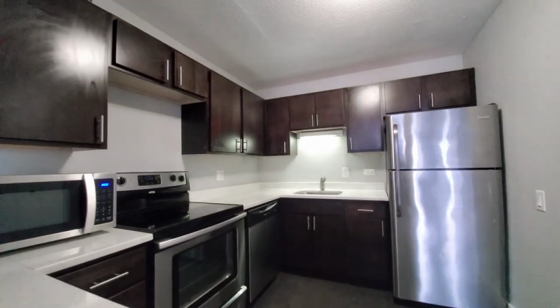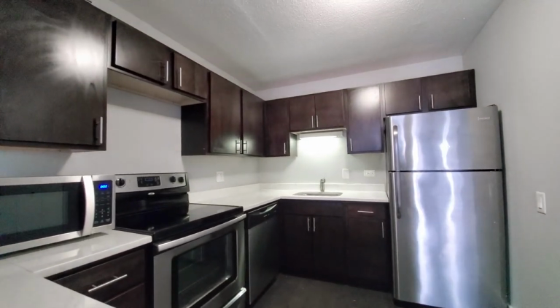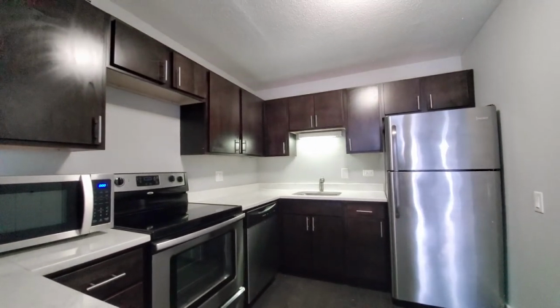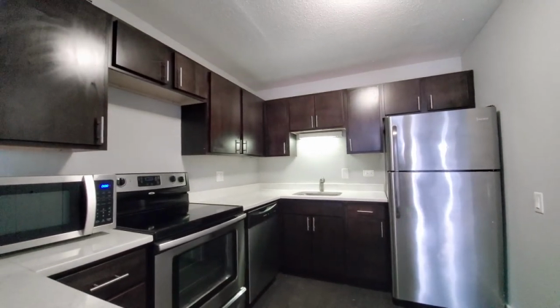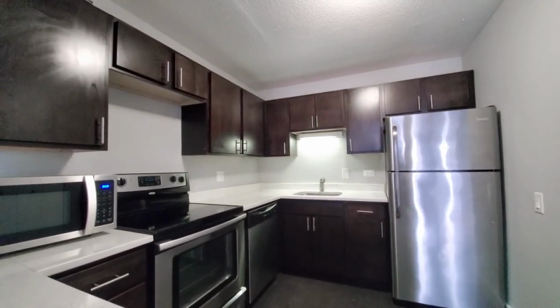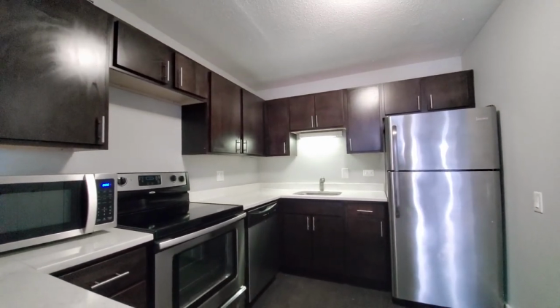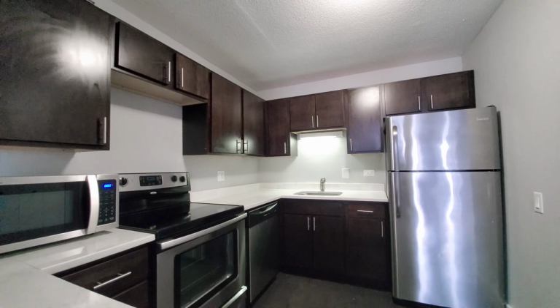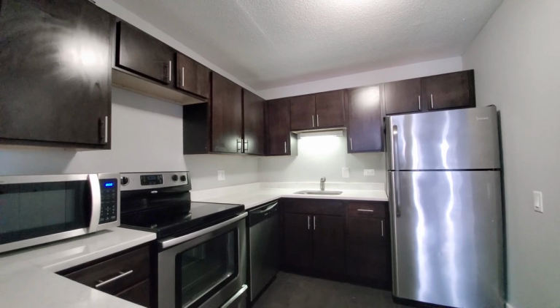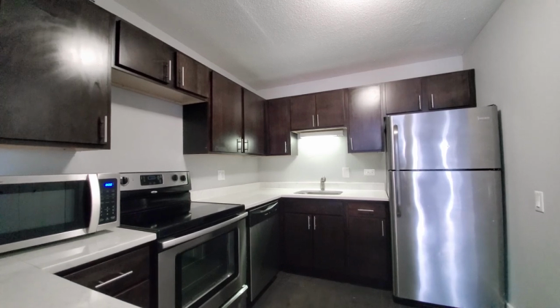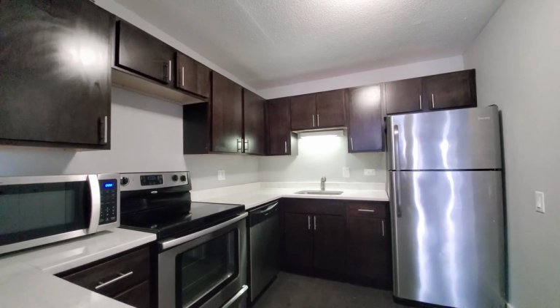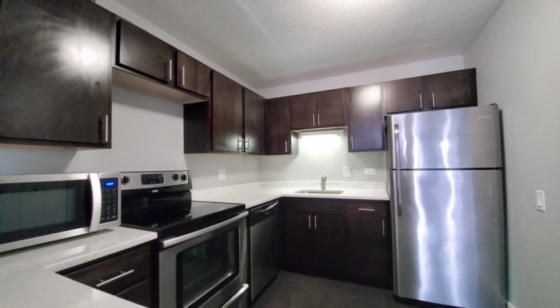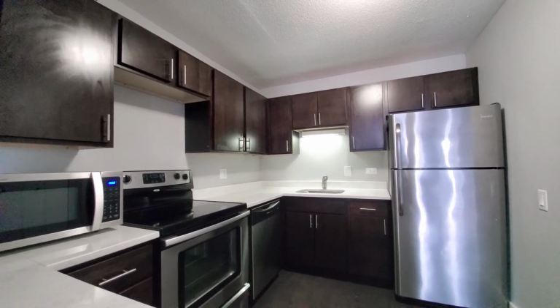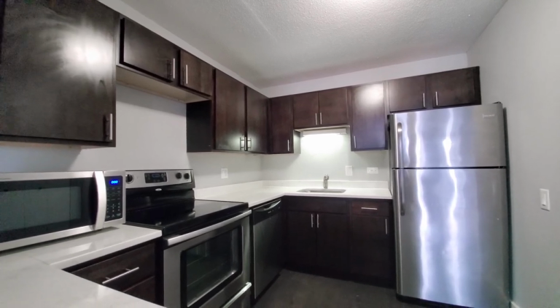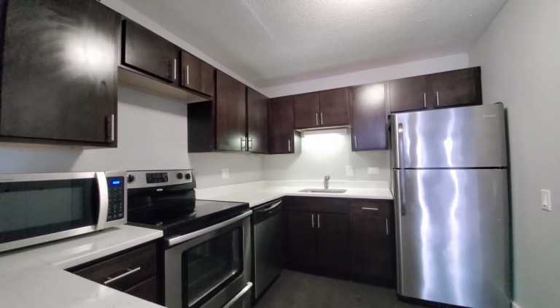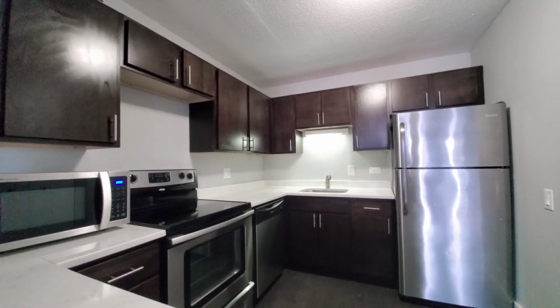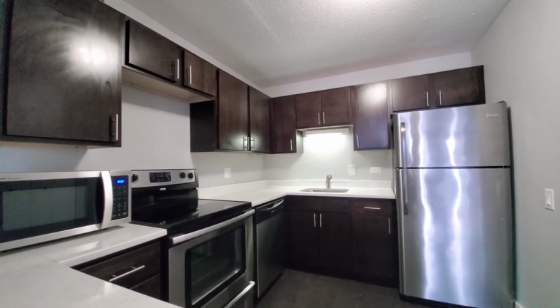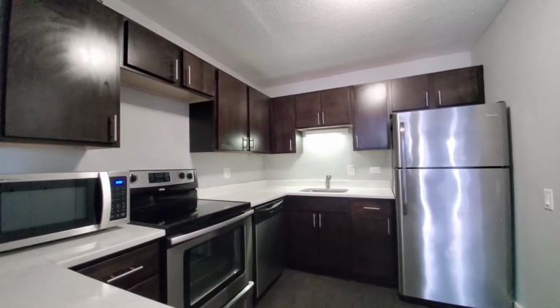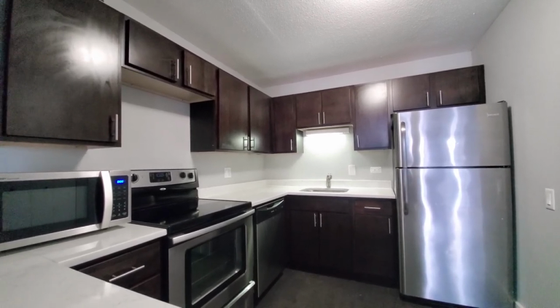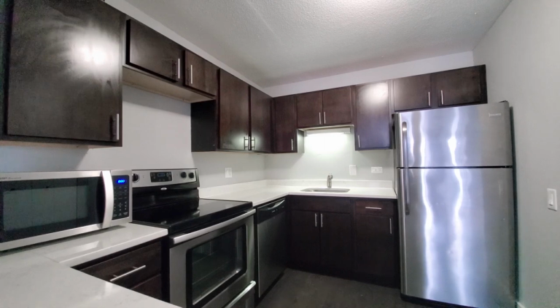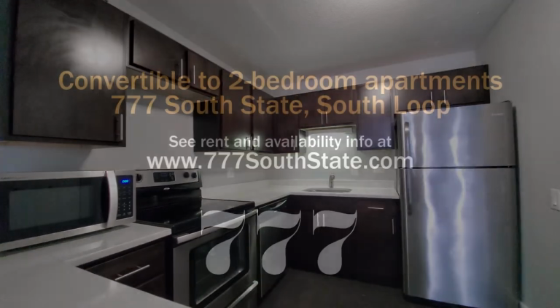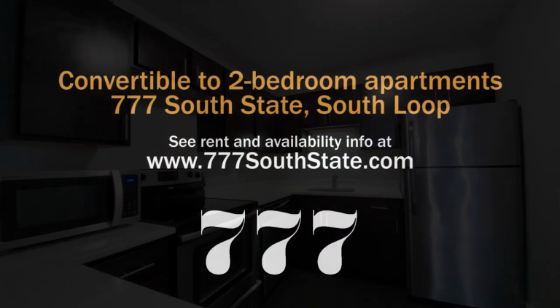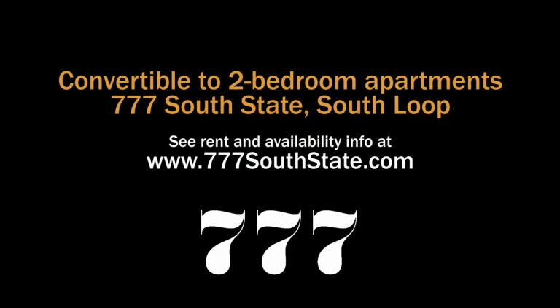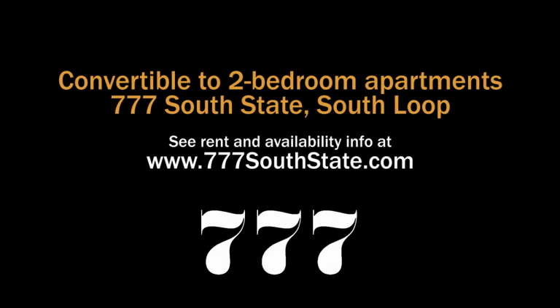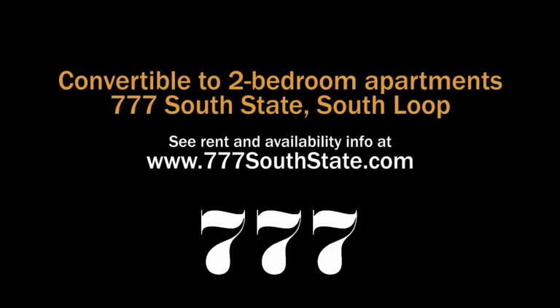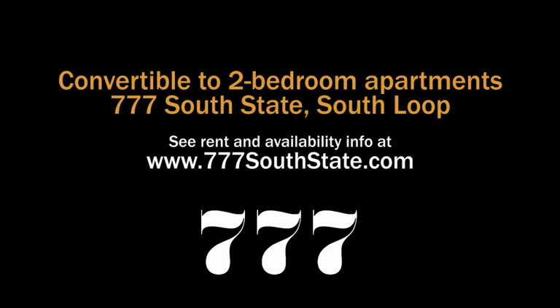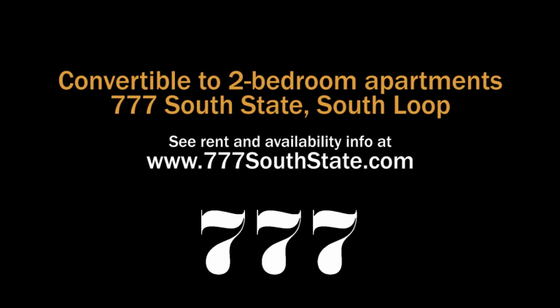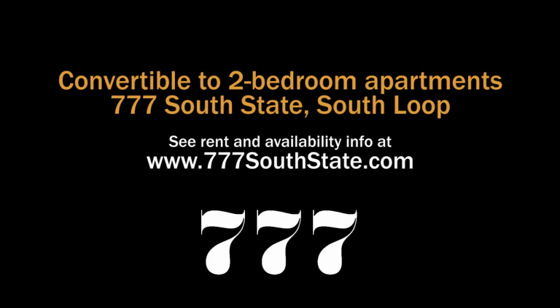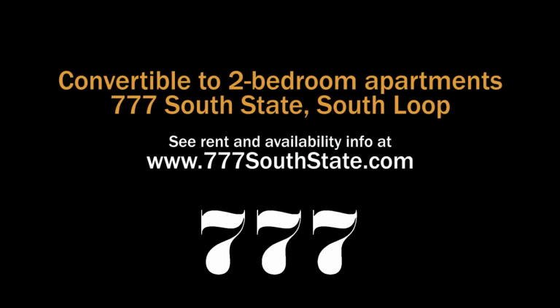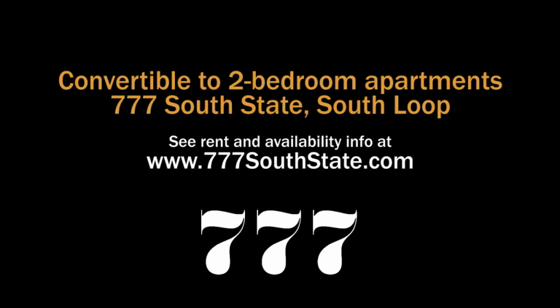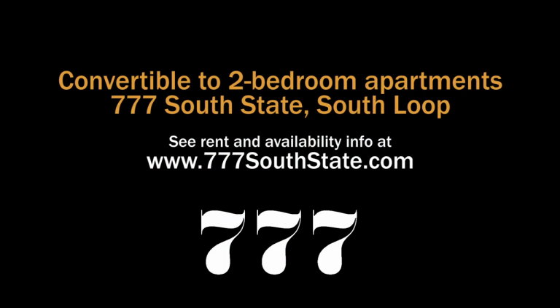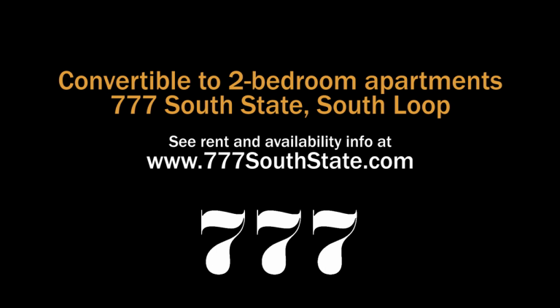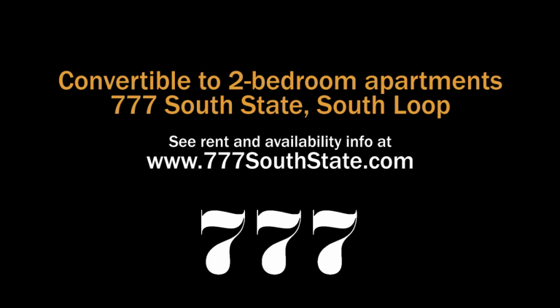Apartments are toward the budget-friendly end of the rent scale. Definitely want to have 777 on your must-see list. Head to the building's website to see floor plans and near real-time rent and availability info.